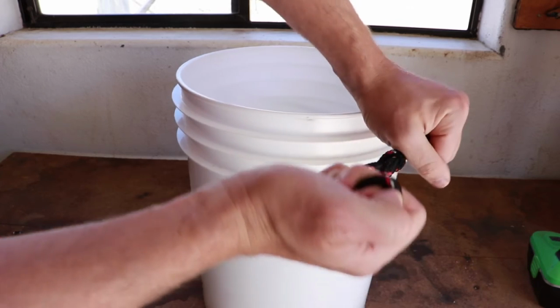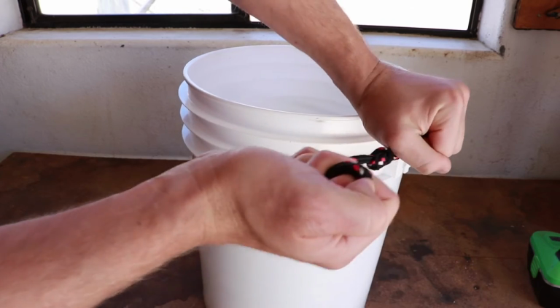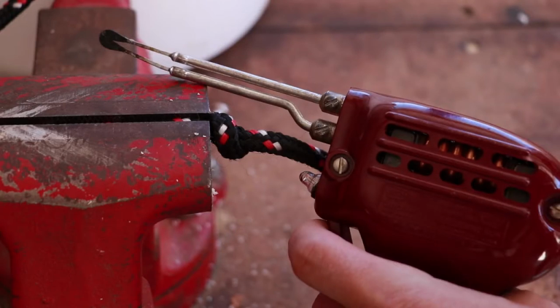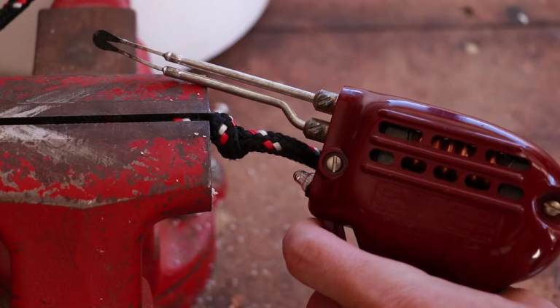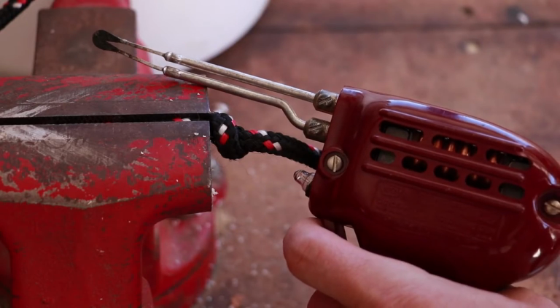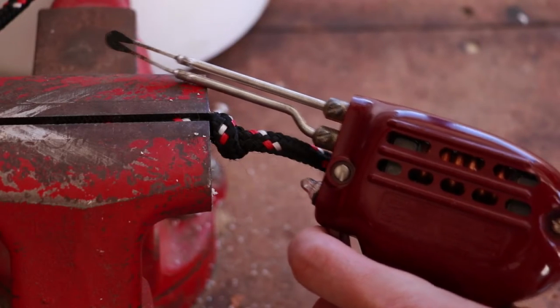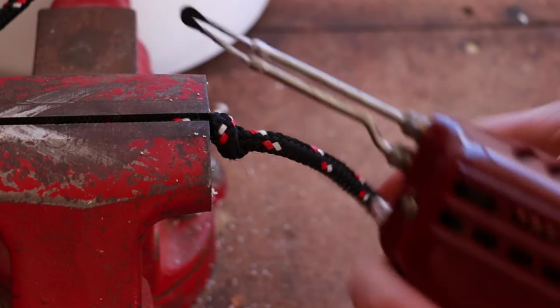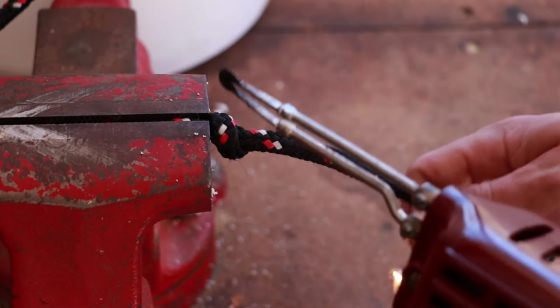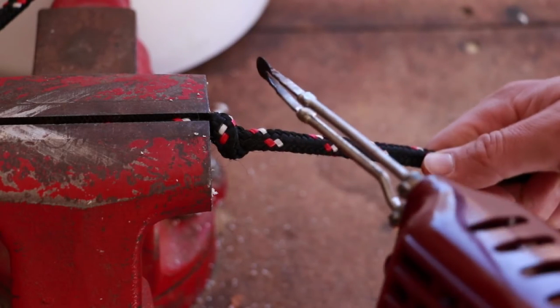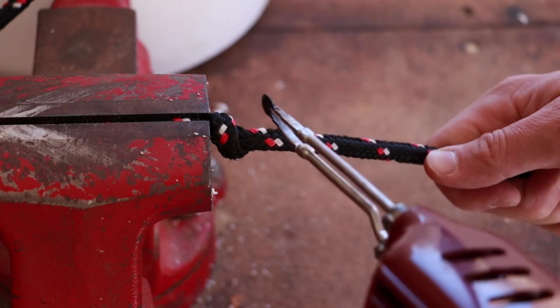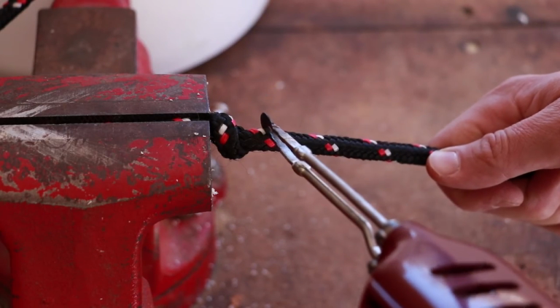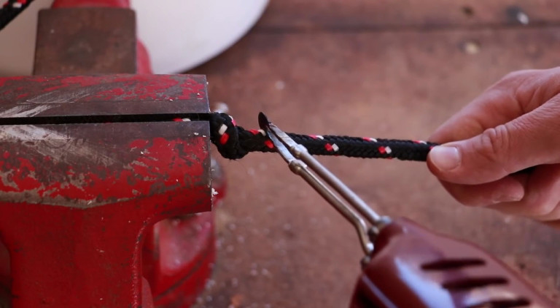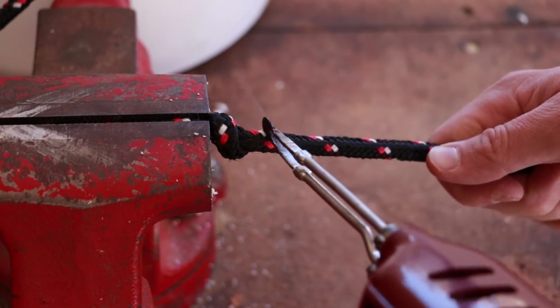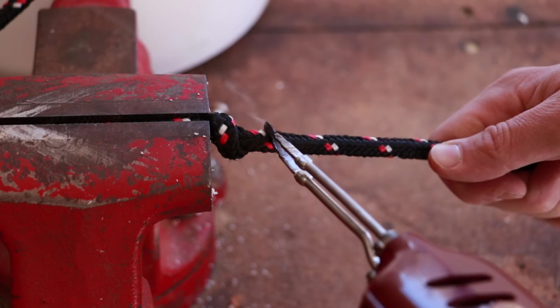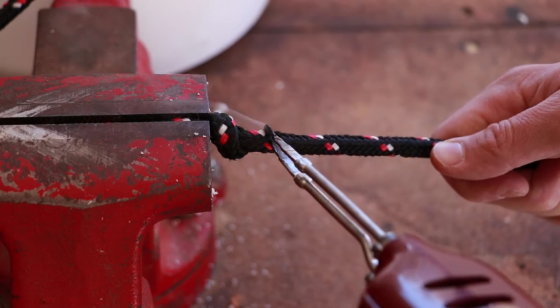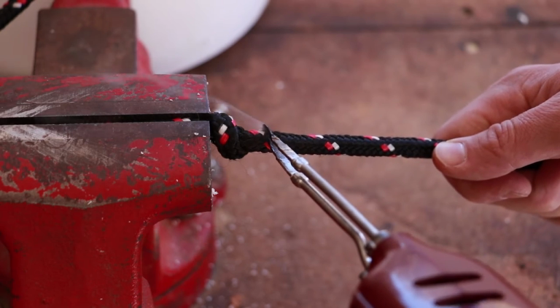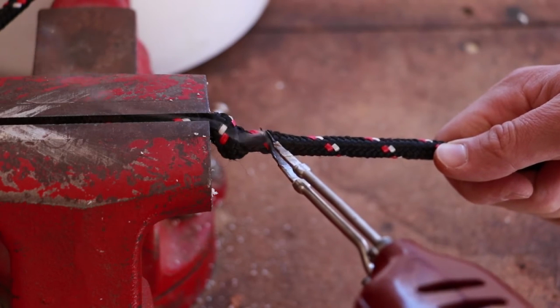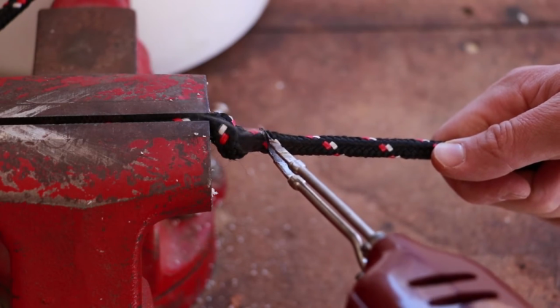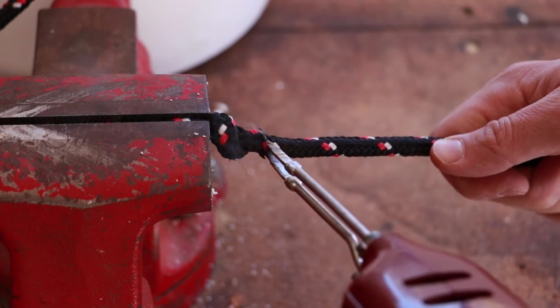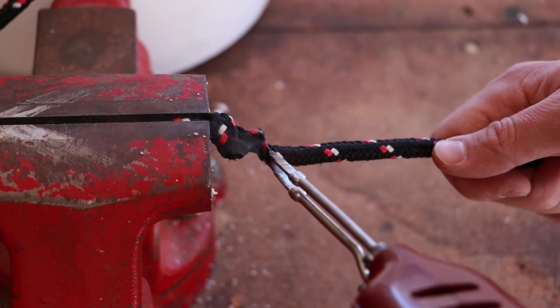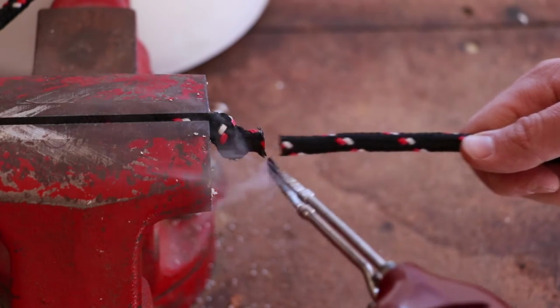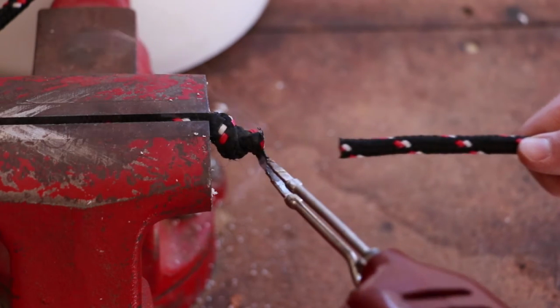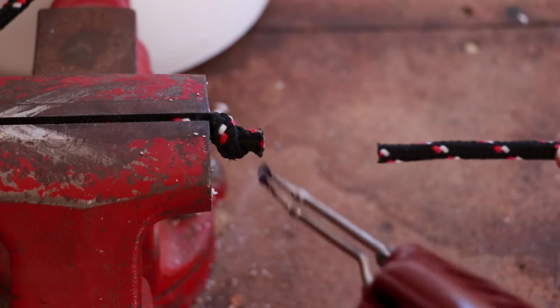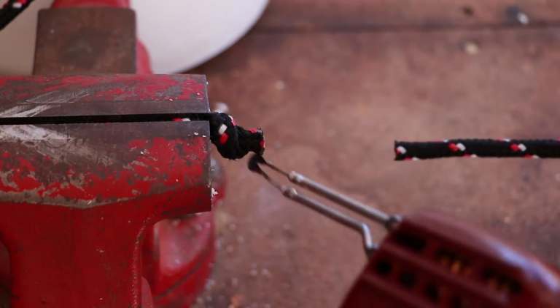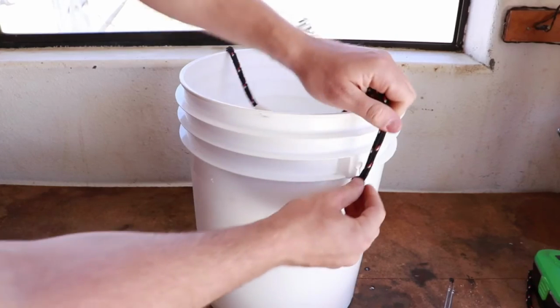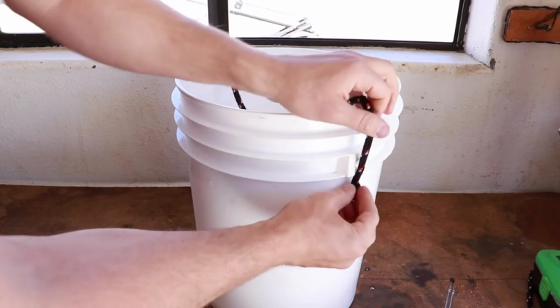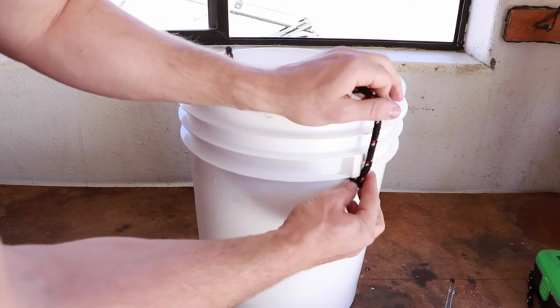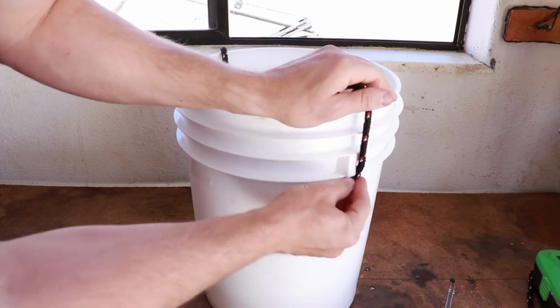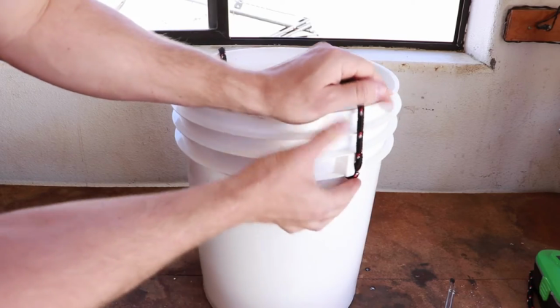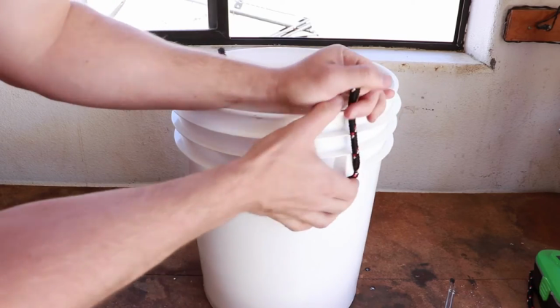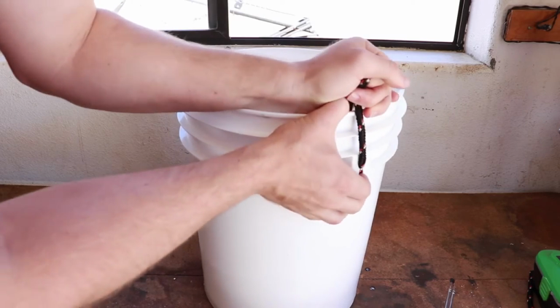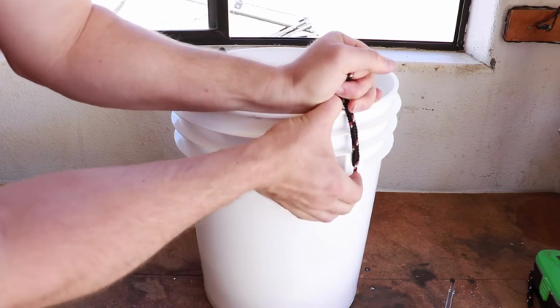We can remove the excess rope. I'm using my soldering gun's cutting tool to cut and fuse my nylon rope — doing this in a well-ventilated area. Go ahead and hook that end of the rope to the bucket.